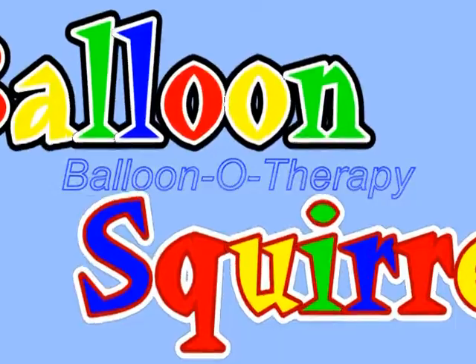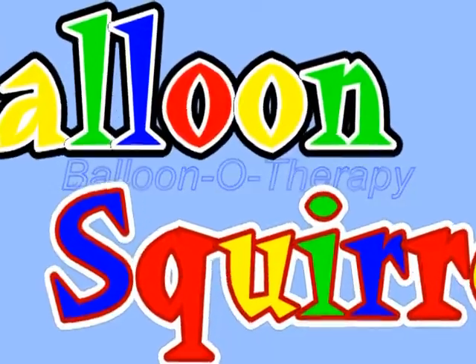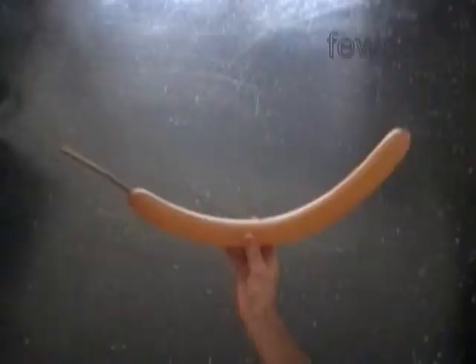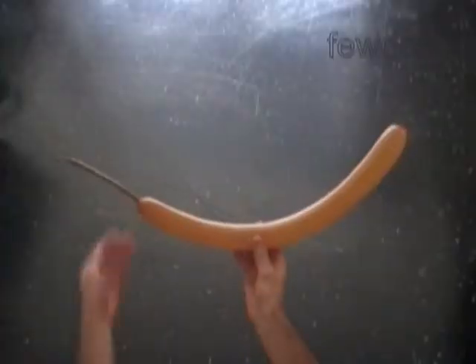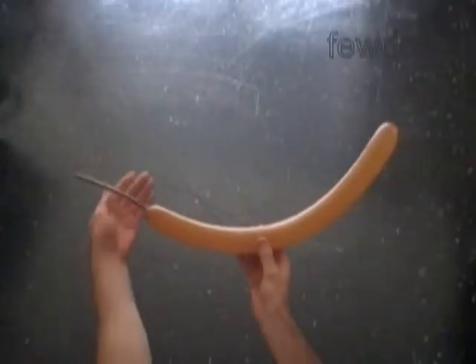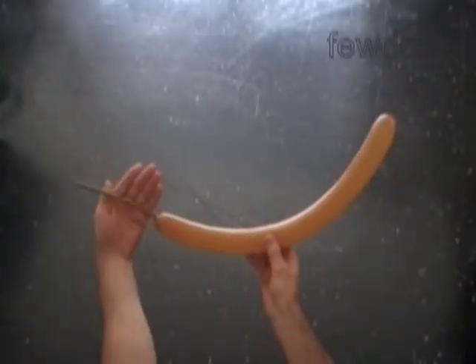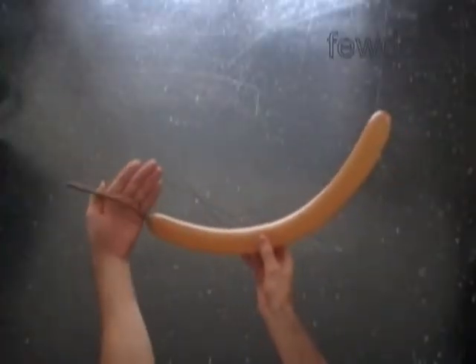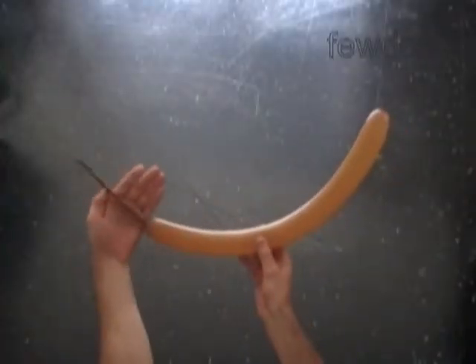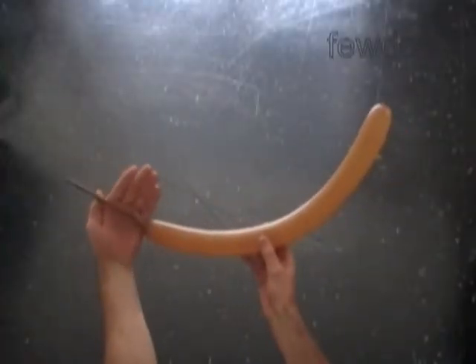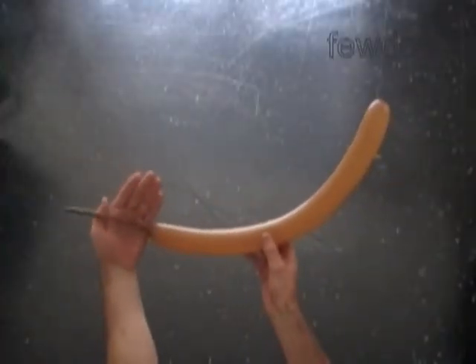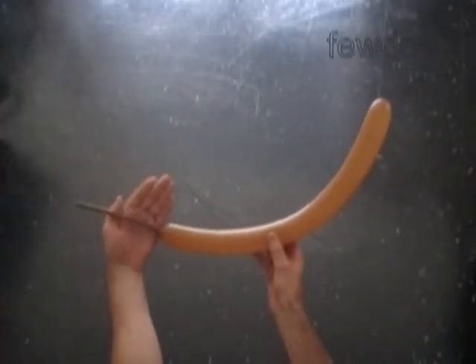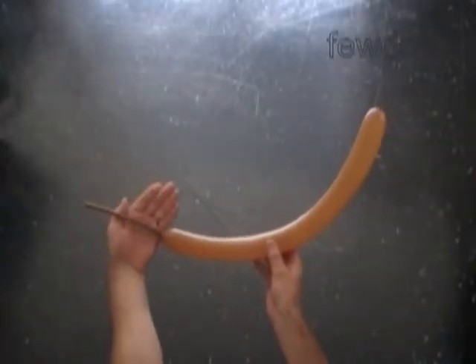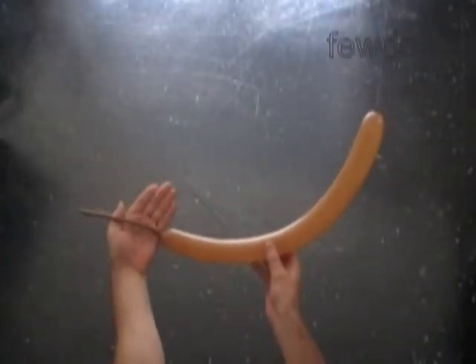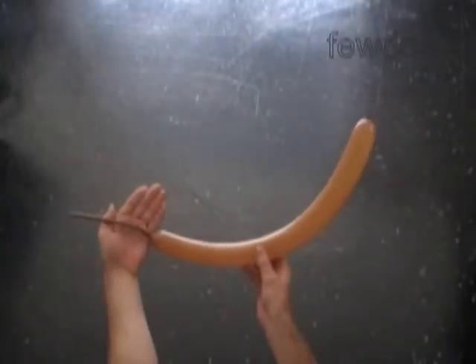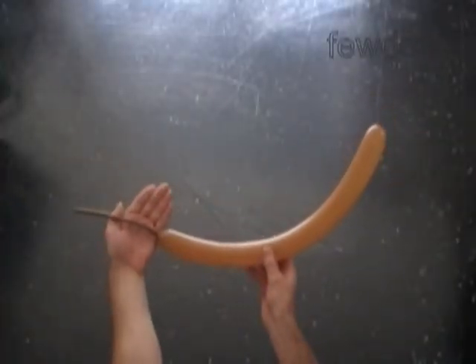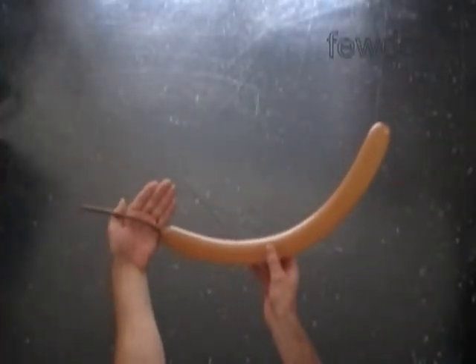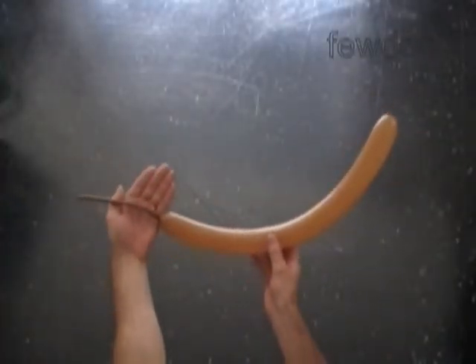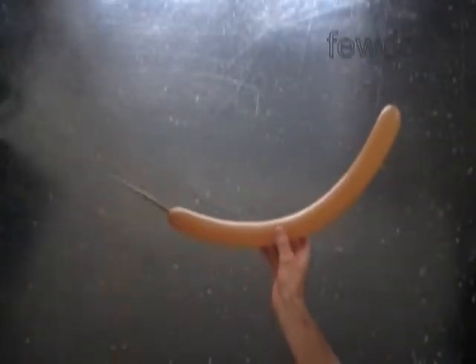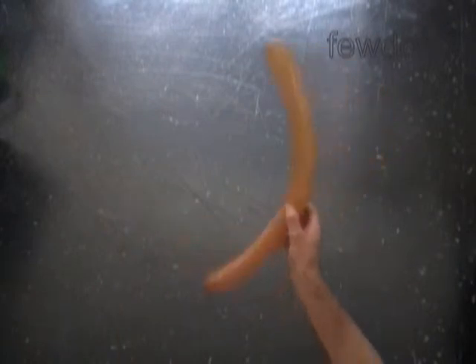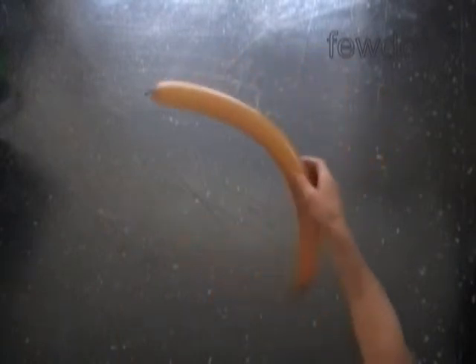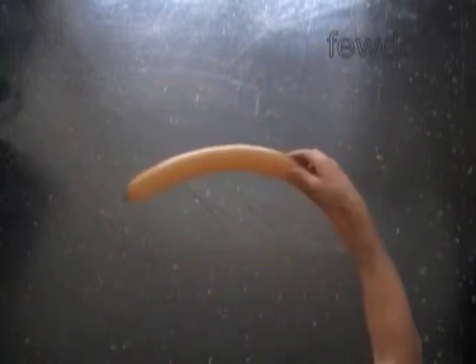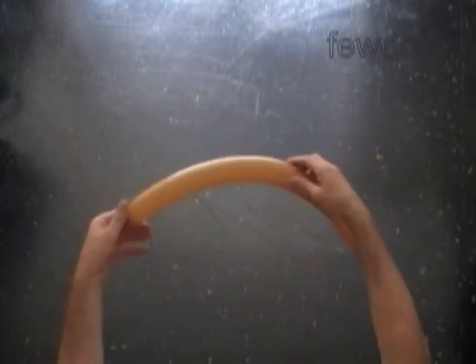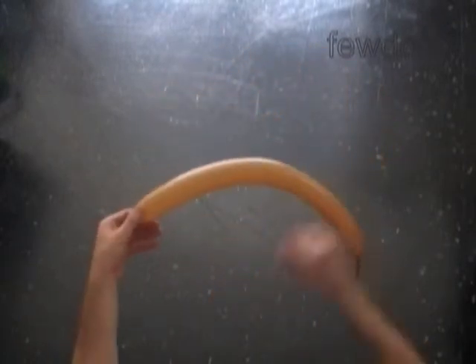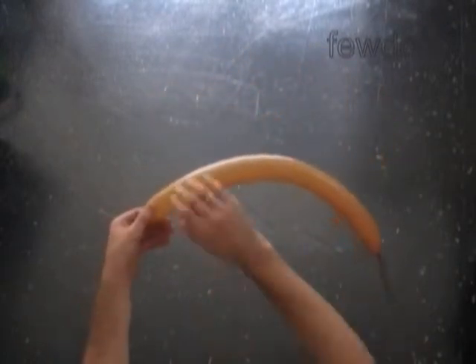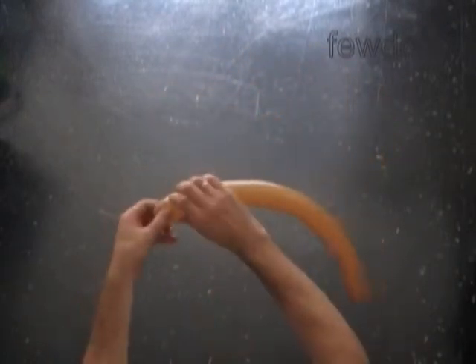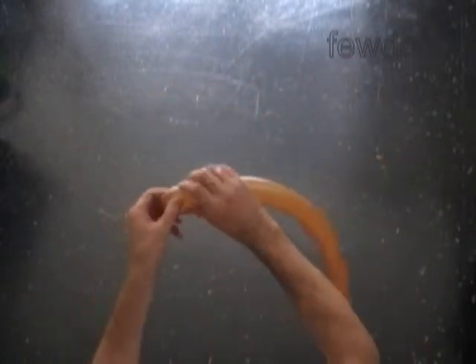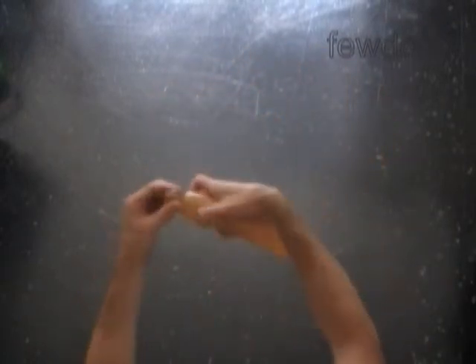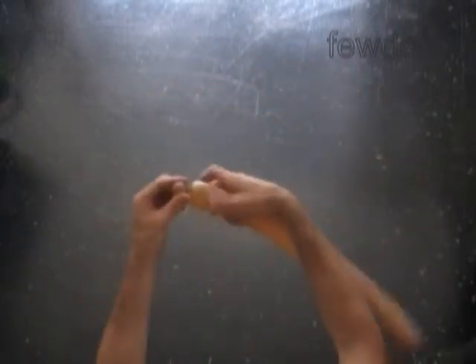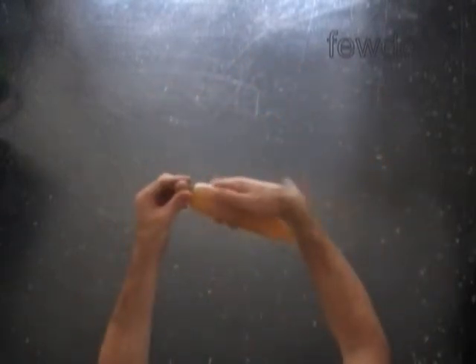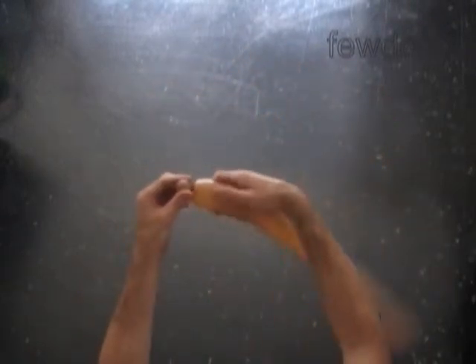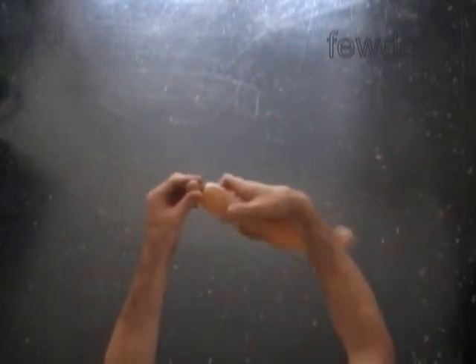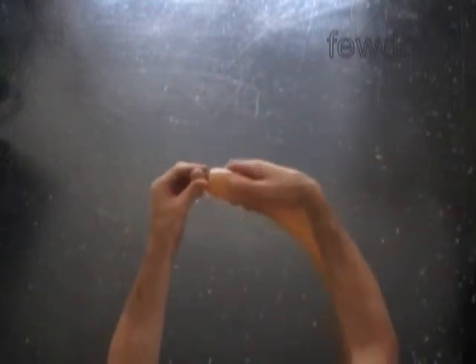Let's inflate any appropriate color balloon leaving about six, maybe seven inch flat tail. We are going to use a tulip twist to make the tail.